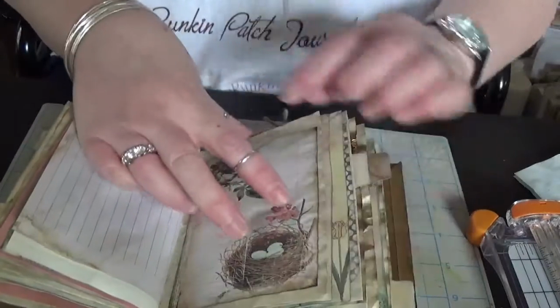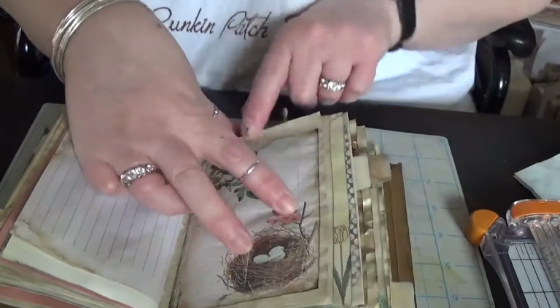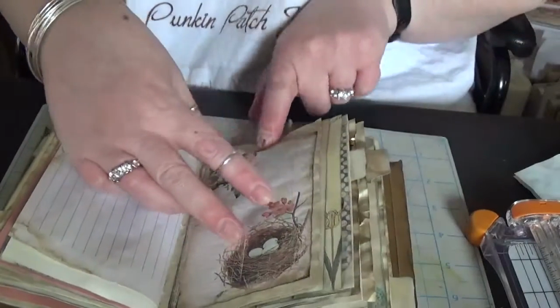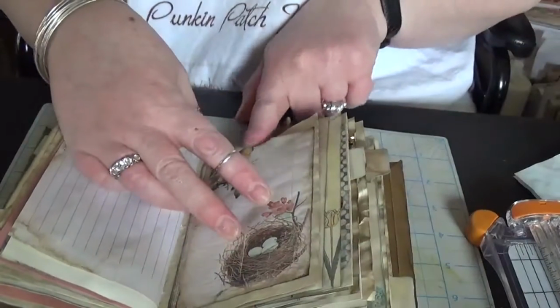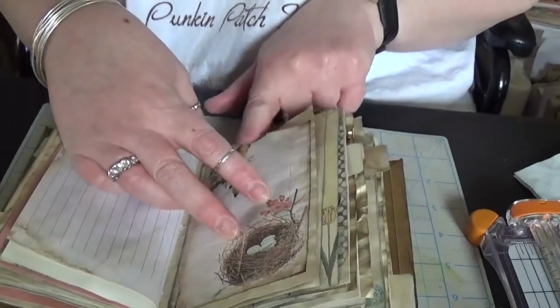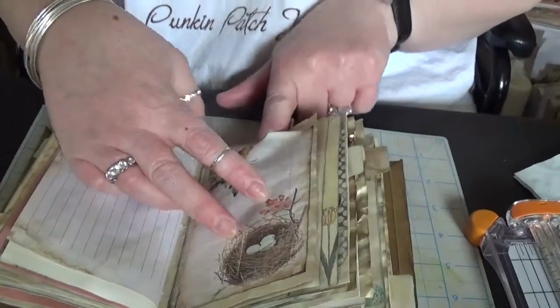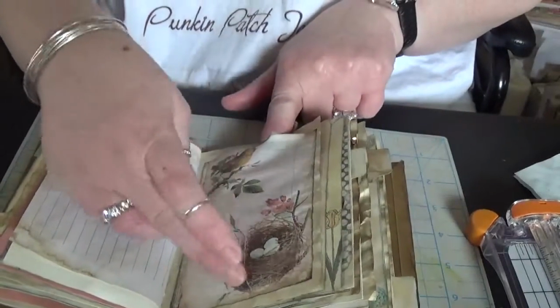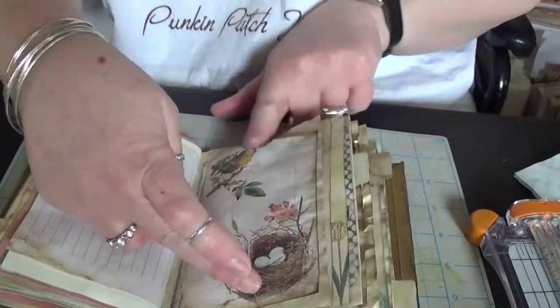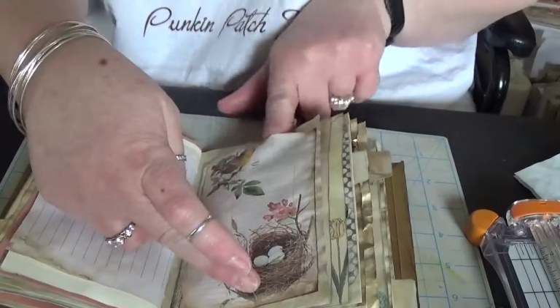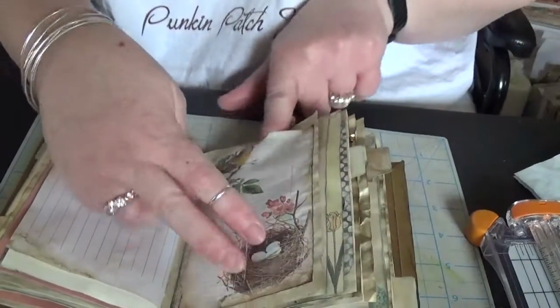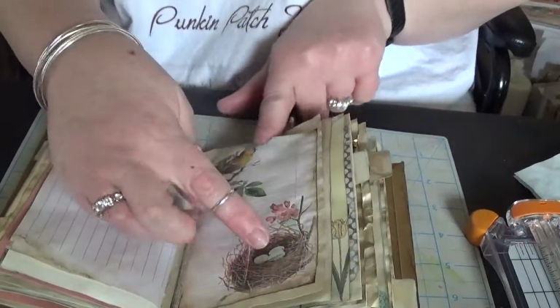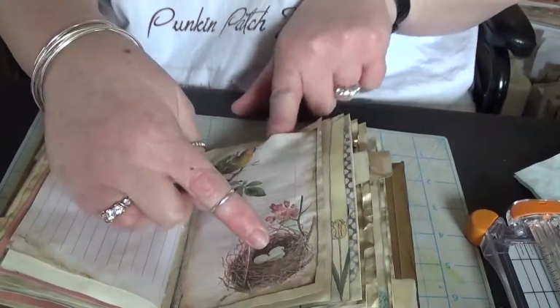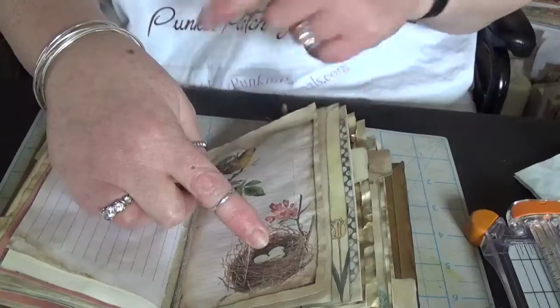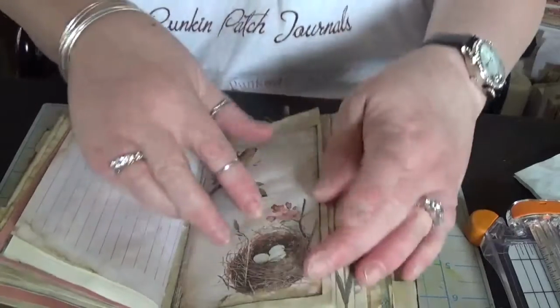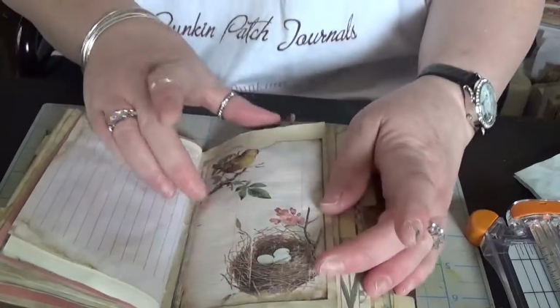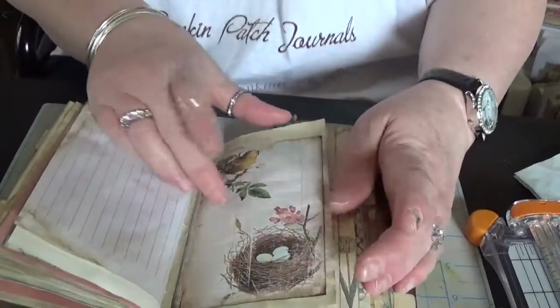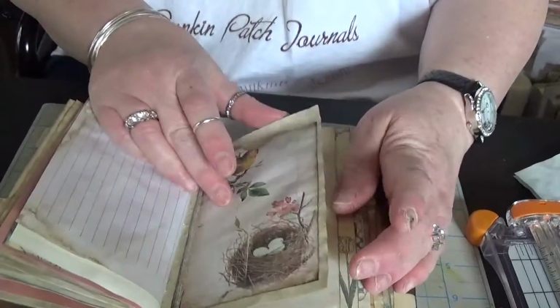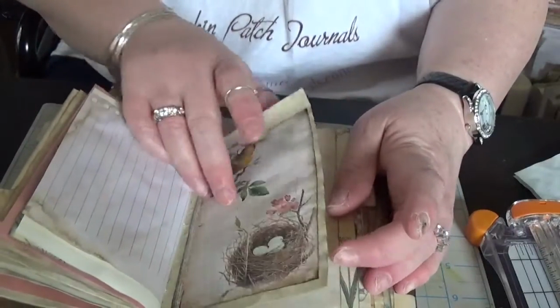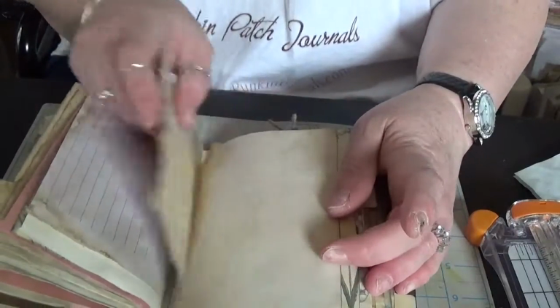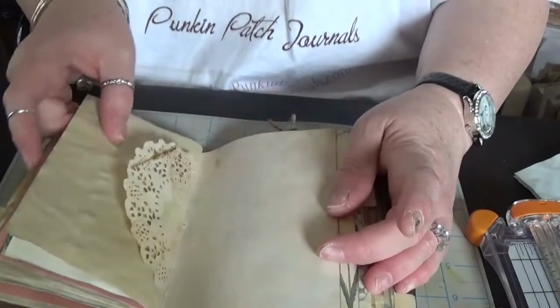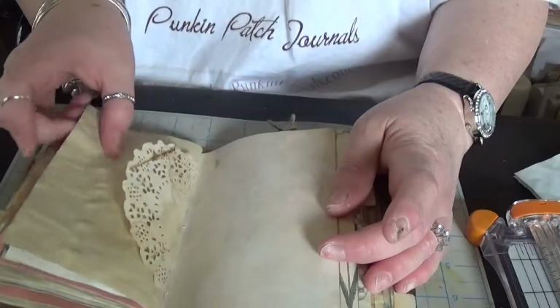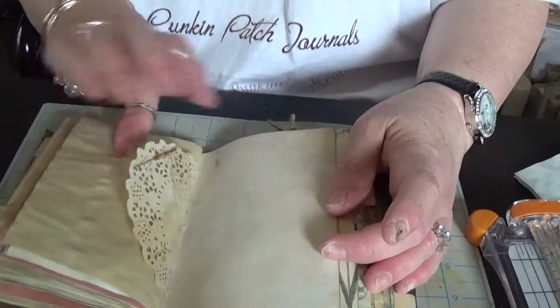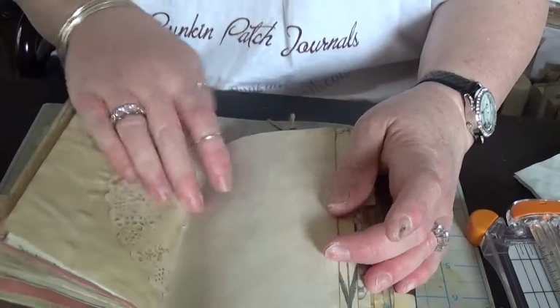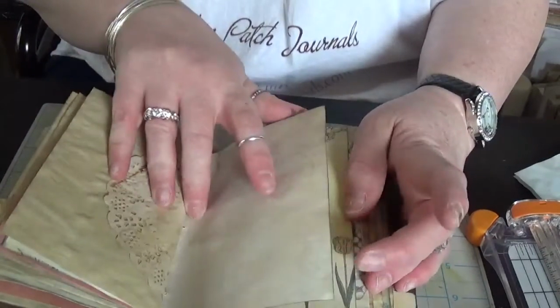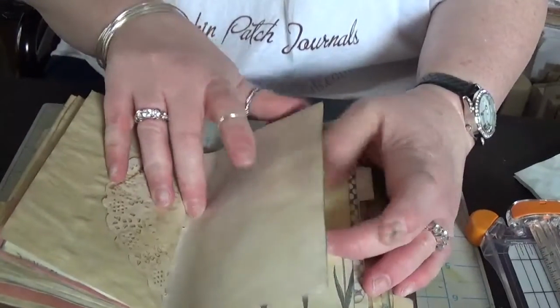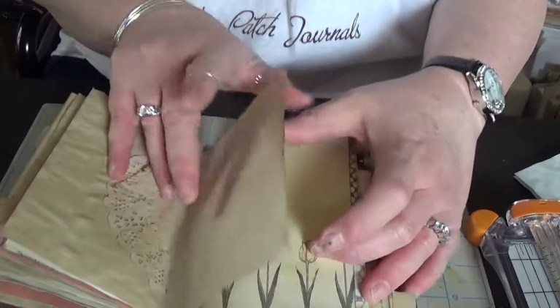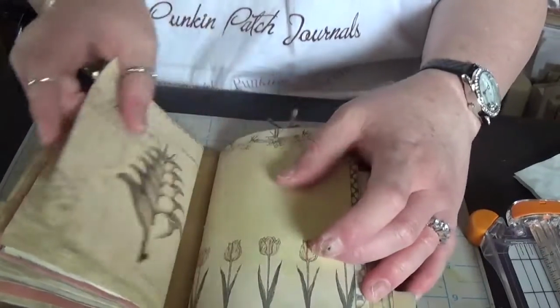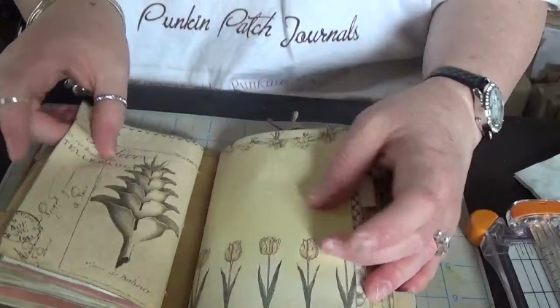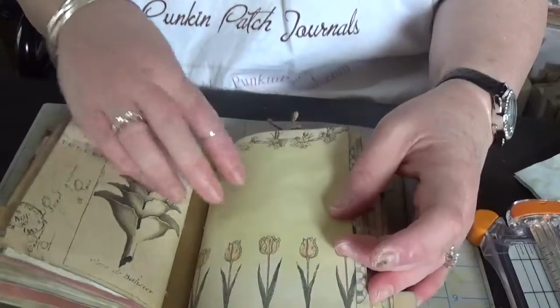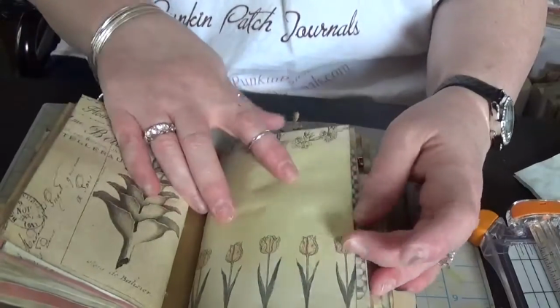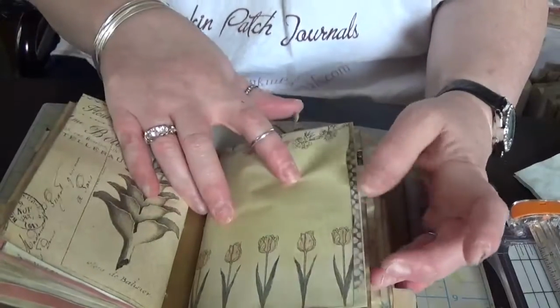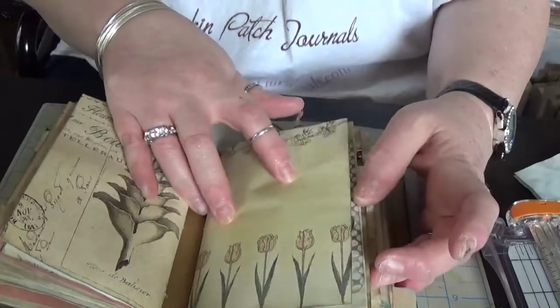This is one of the pages that I shrunk down — this is a top-loading pocket. Another doily. And that's the end of the first signature.